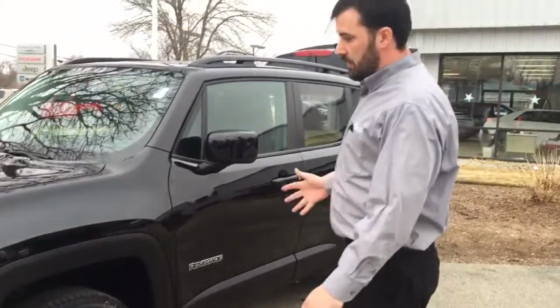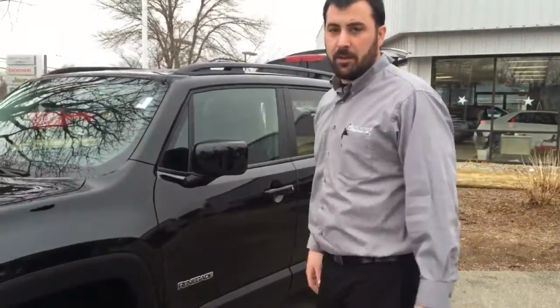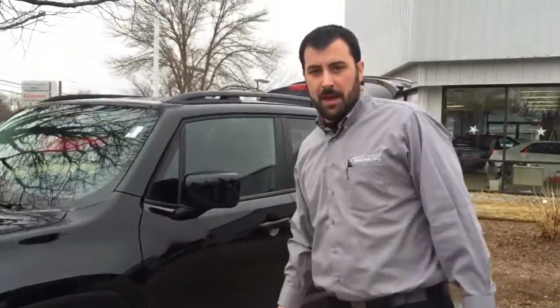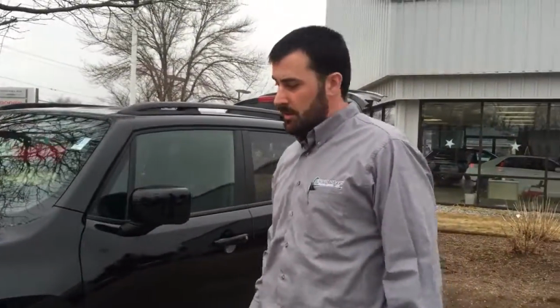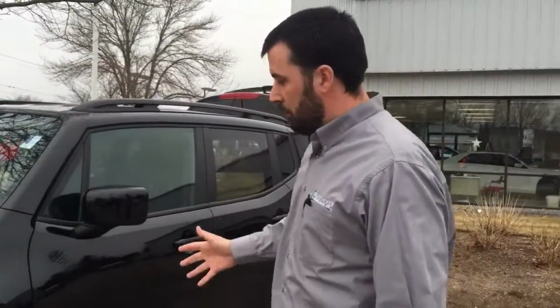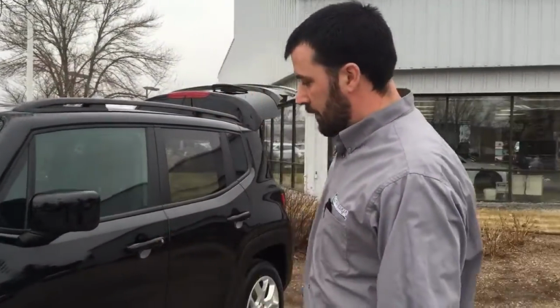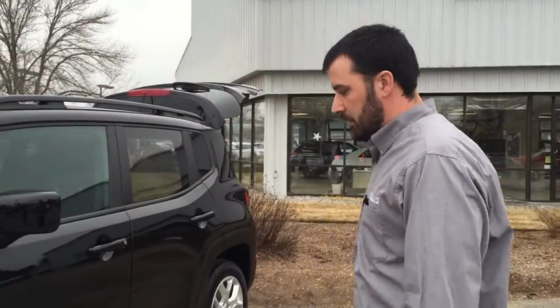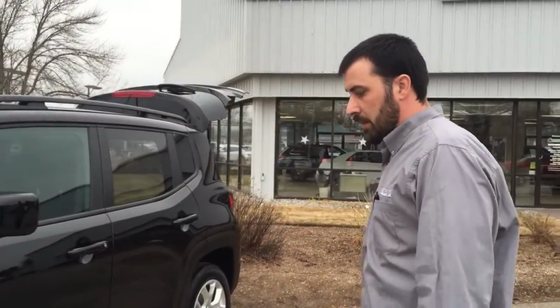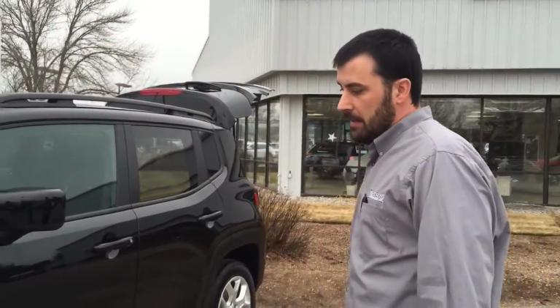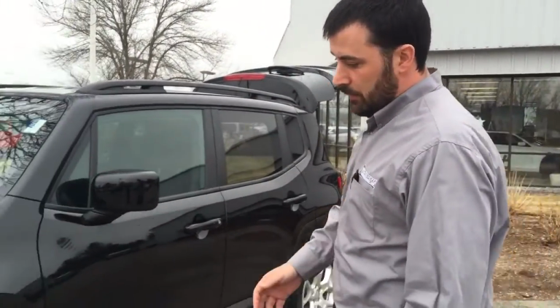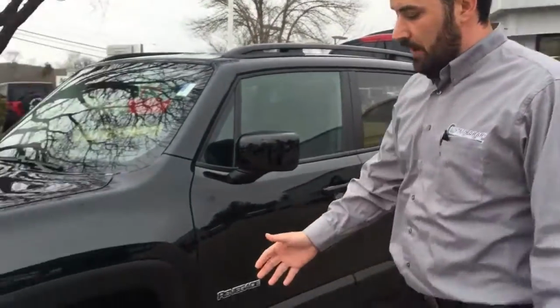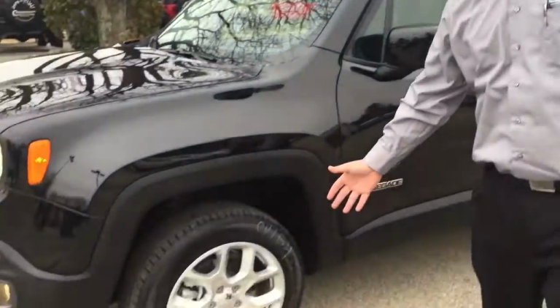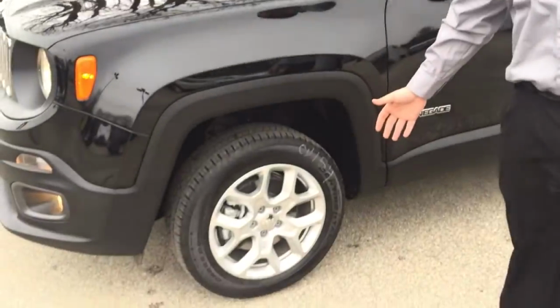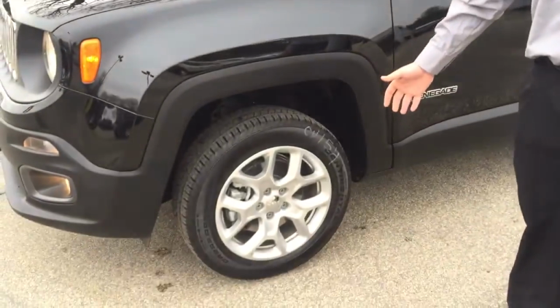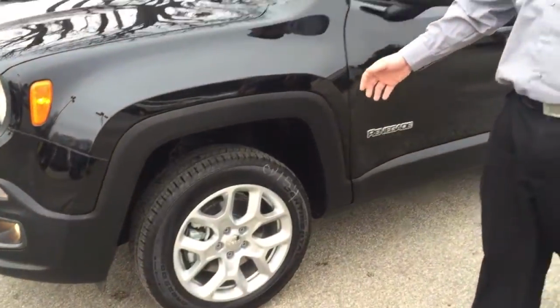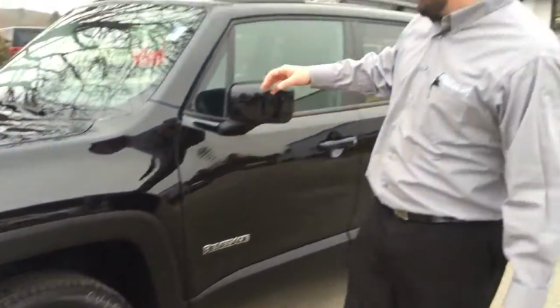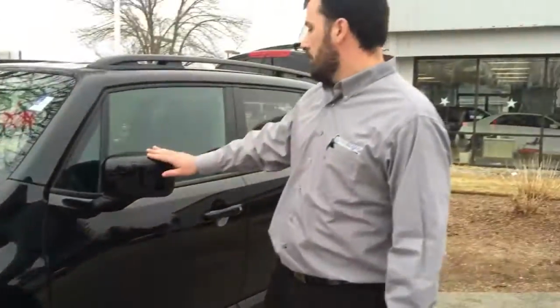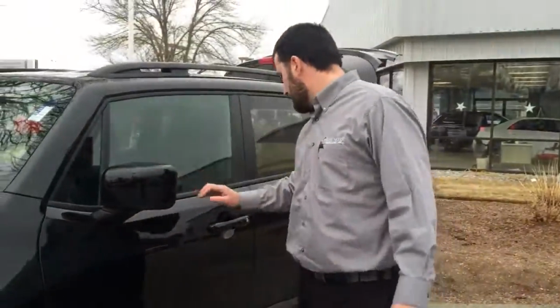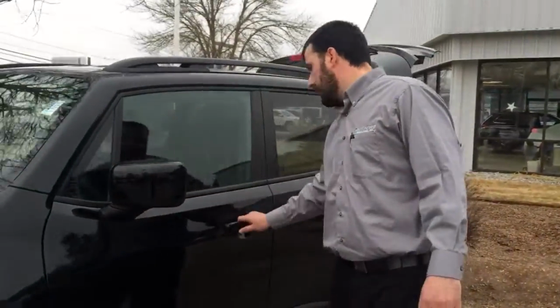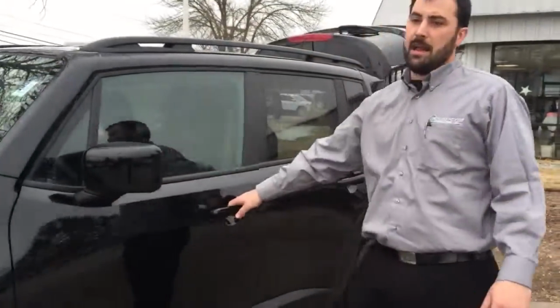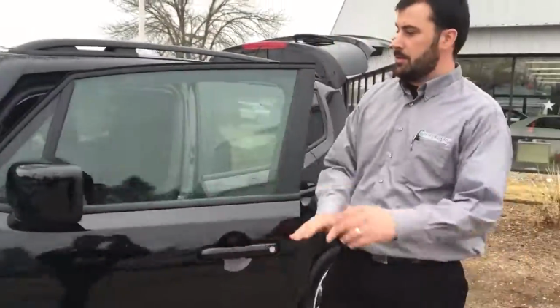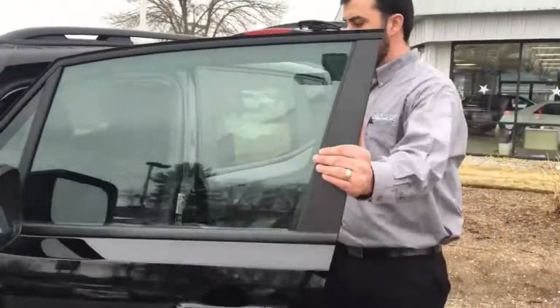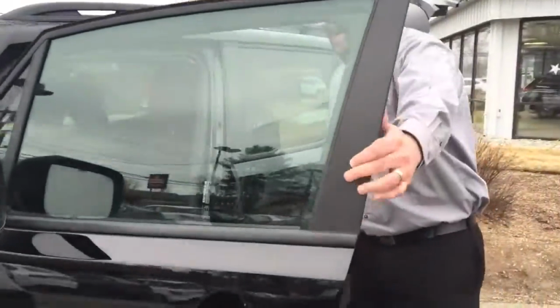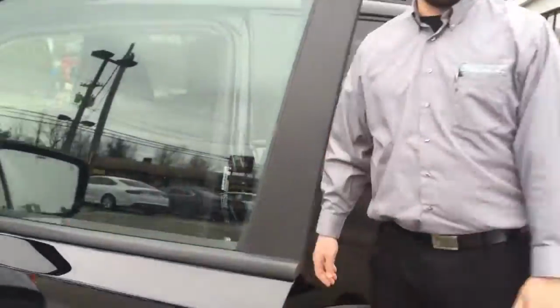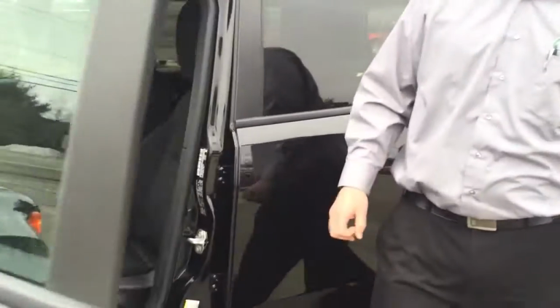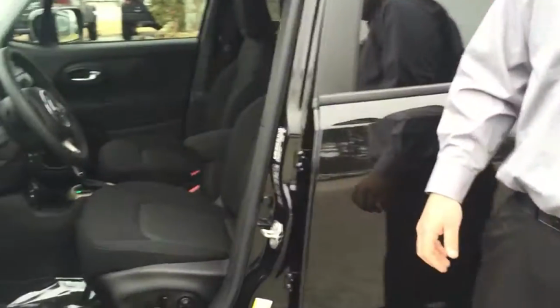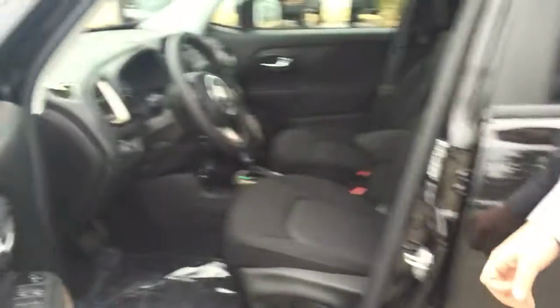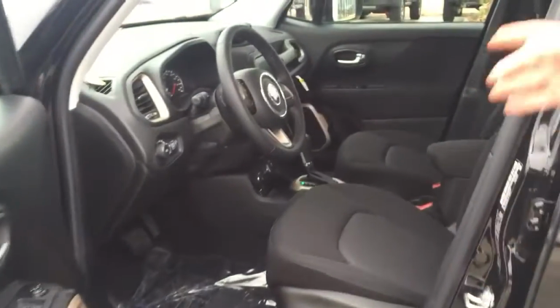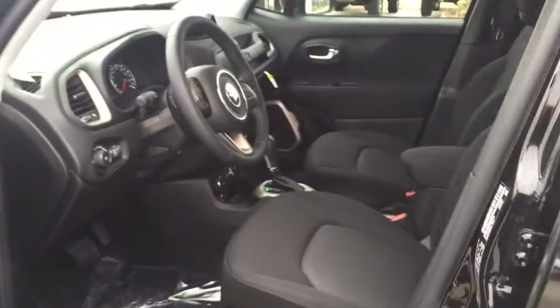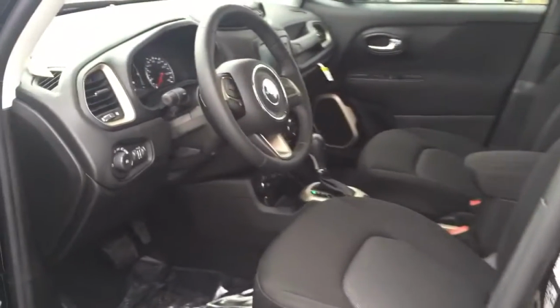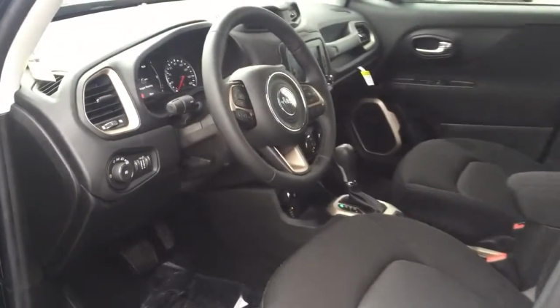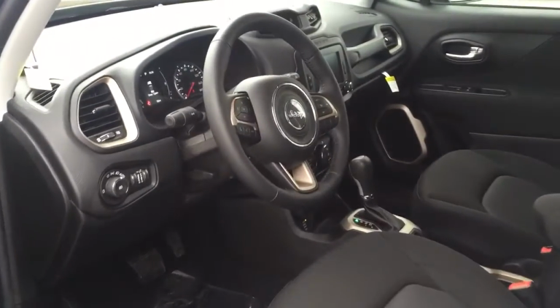This is the Latitude package, black on black as you can tell. Comes with 17-inch alloy wheels, body color mirrors, body color handles. Inside in the driver's compartment you'll notice that it's got the heated seats, the heated steering wheel.